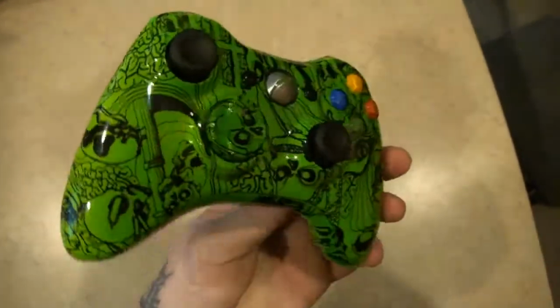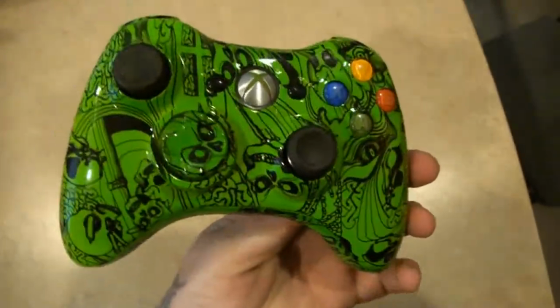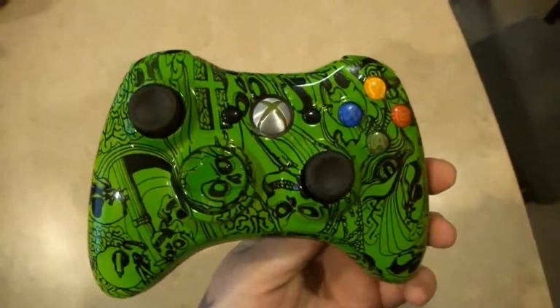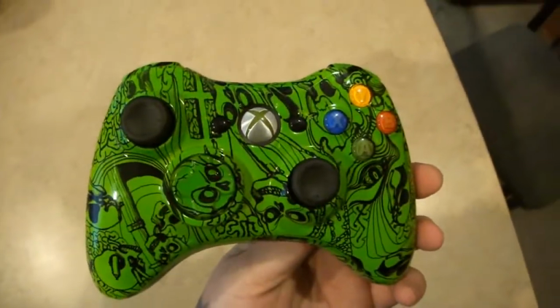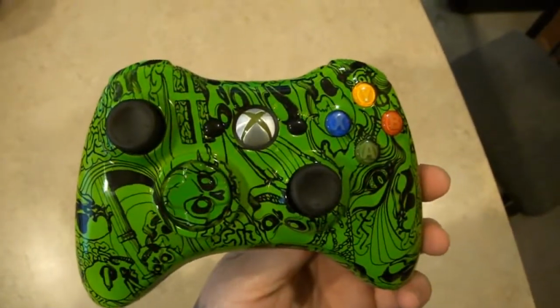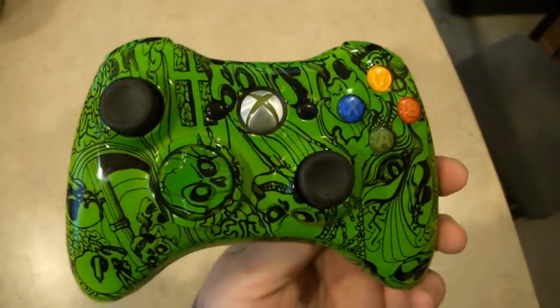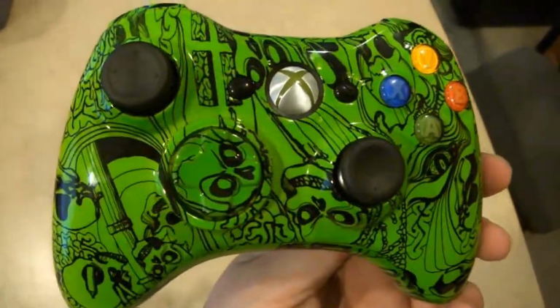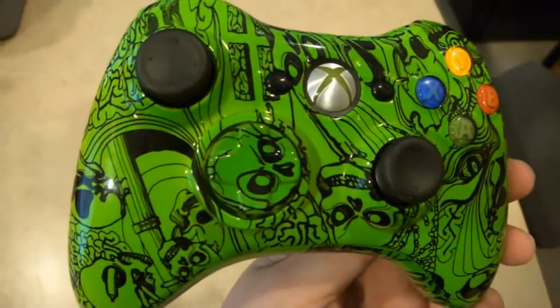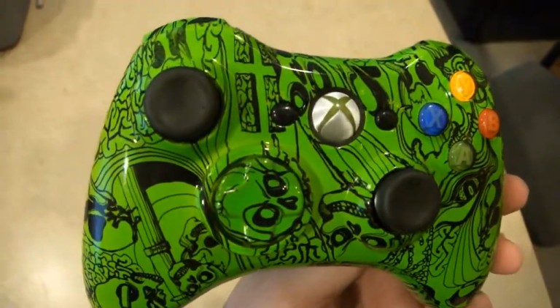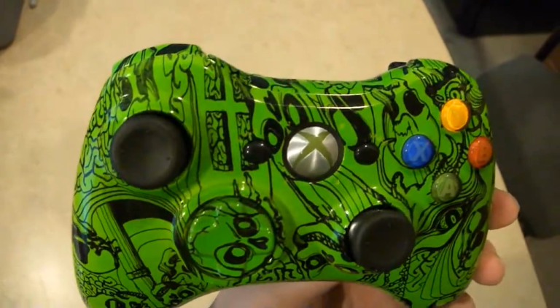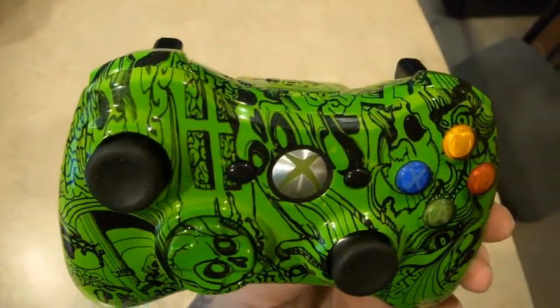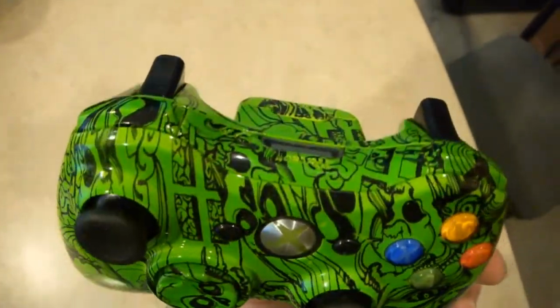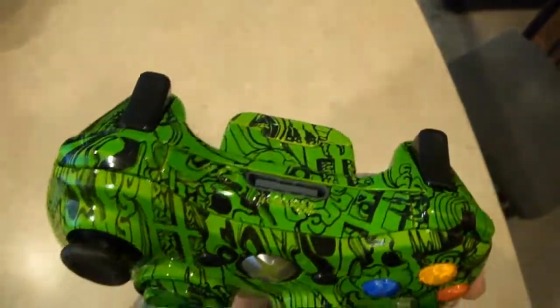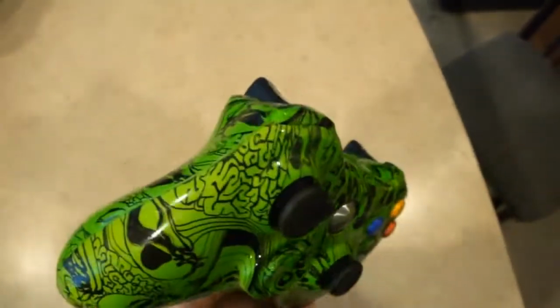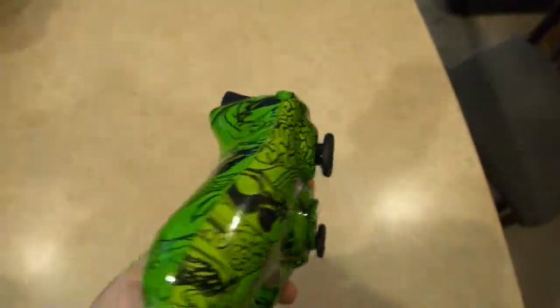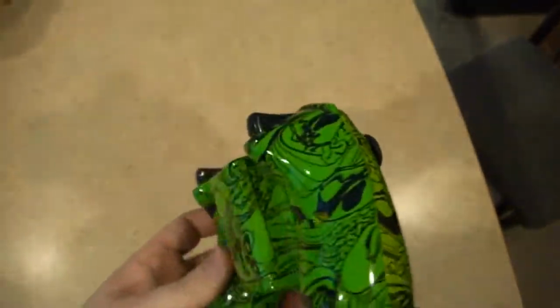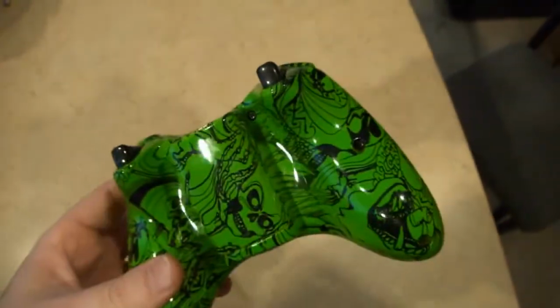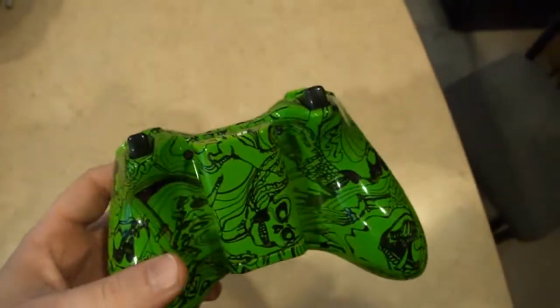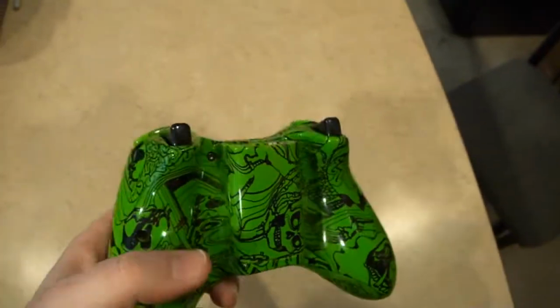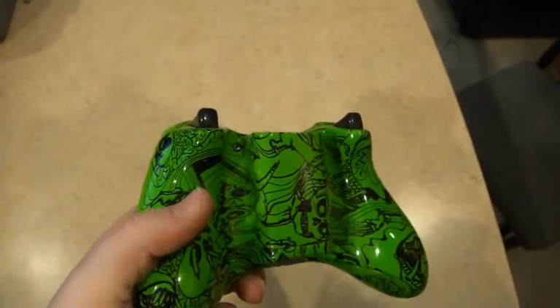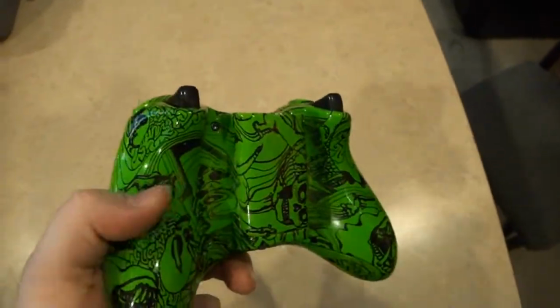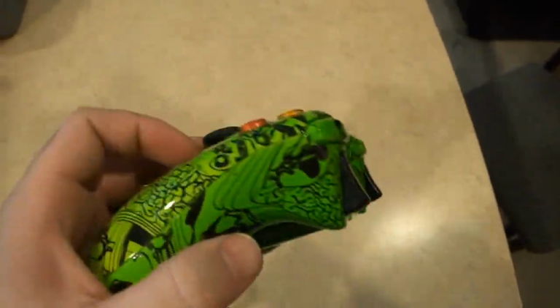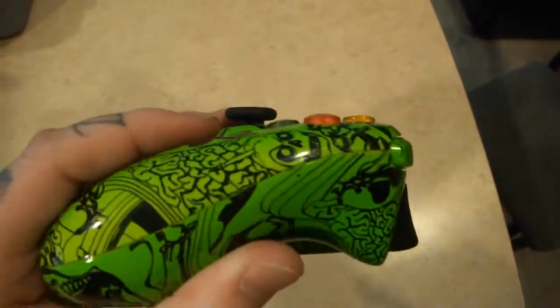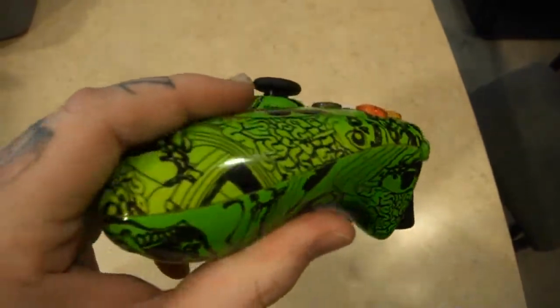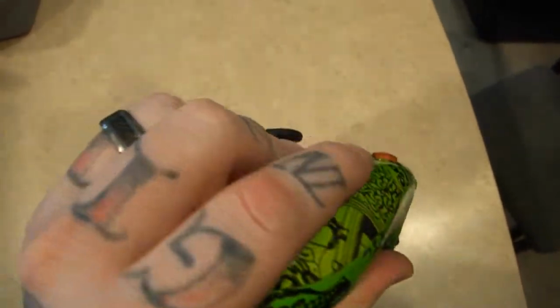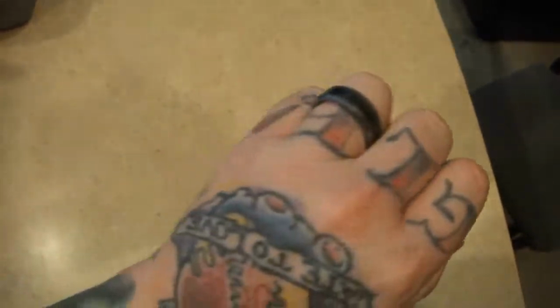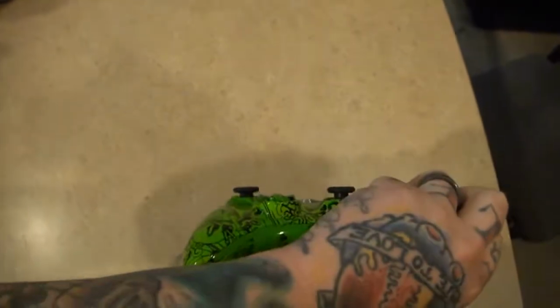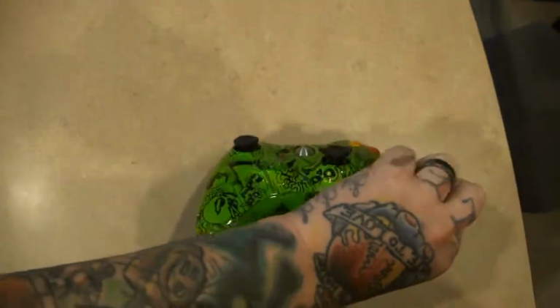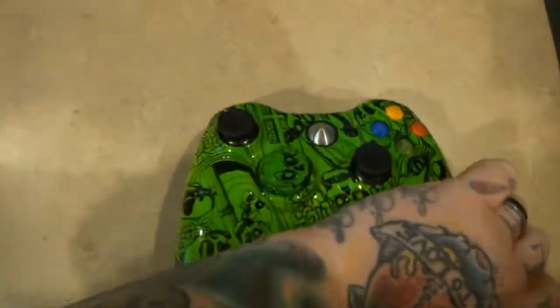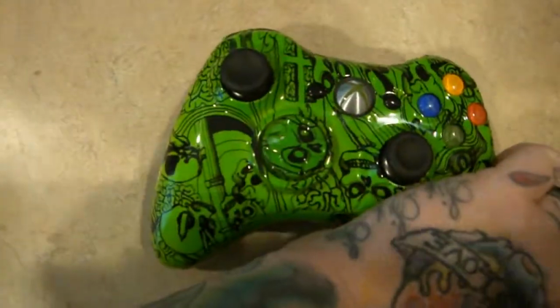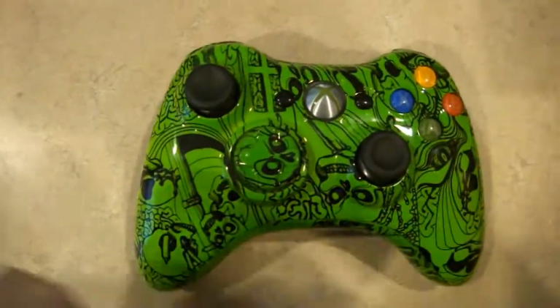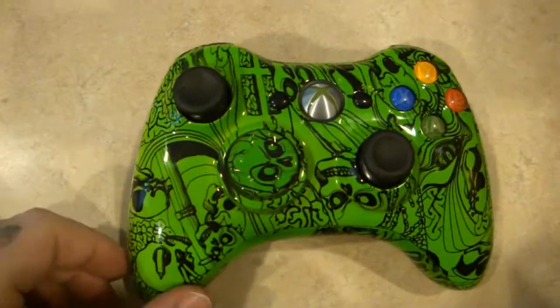The other ones we did were pink. This one he opted for green, so we went ahead and shot it Kawasaki green to give it a little bit better of a look to it. He wanted green so we did green, and this is it.